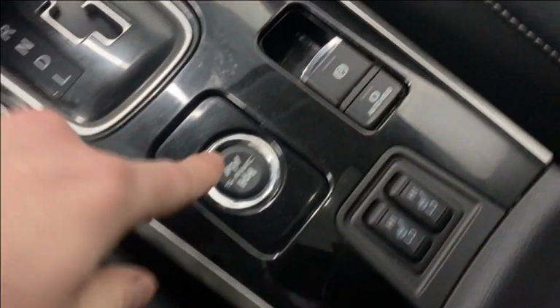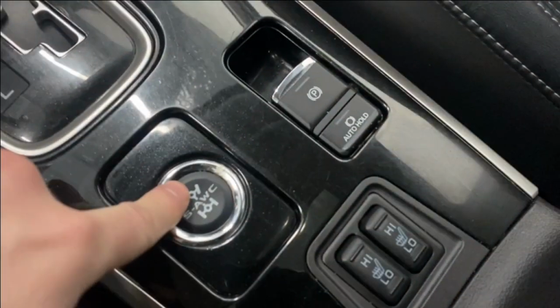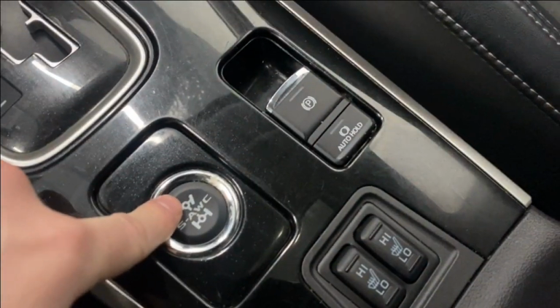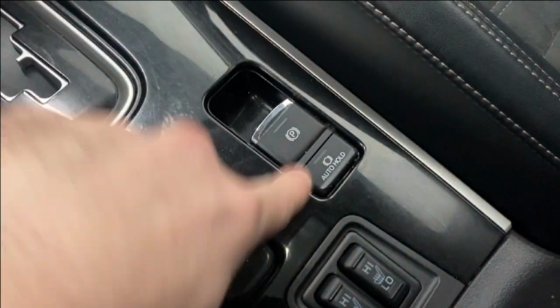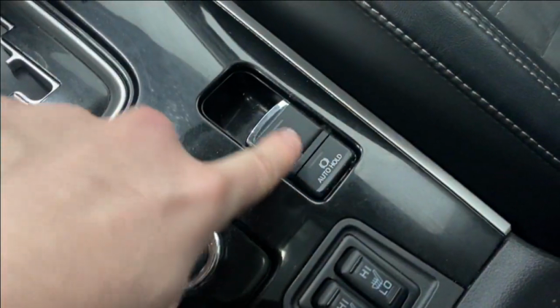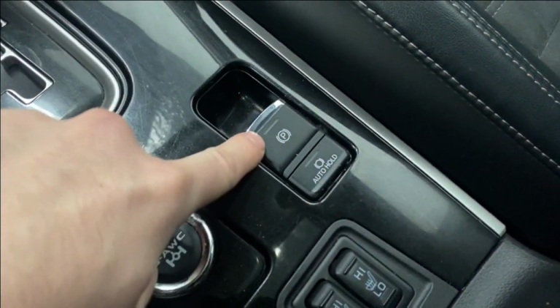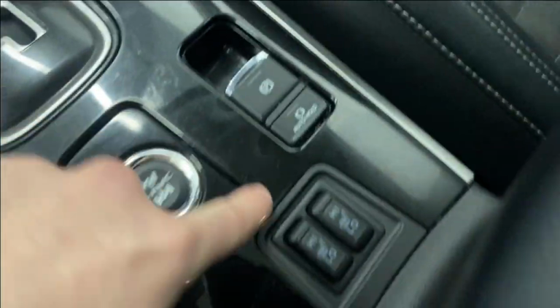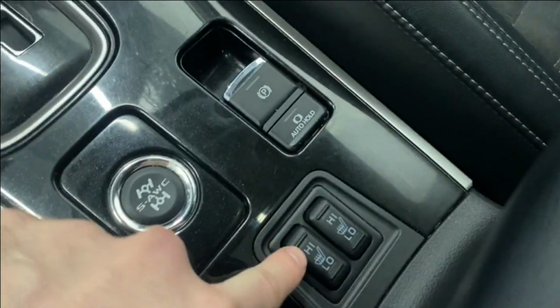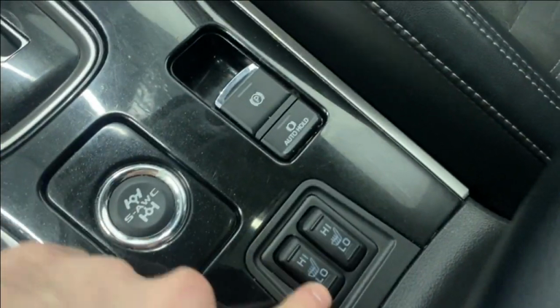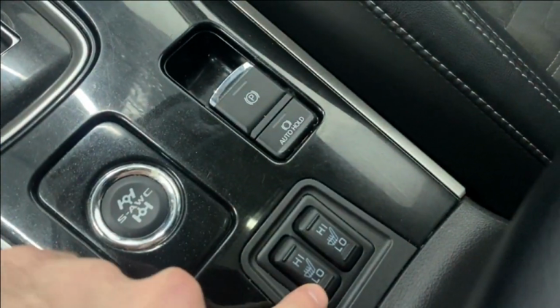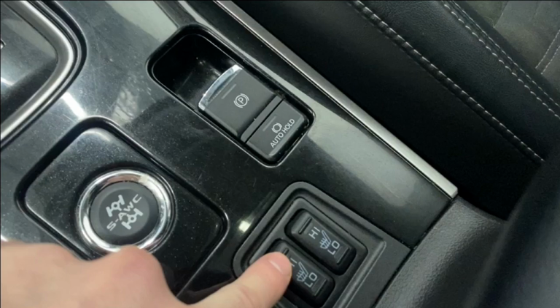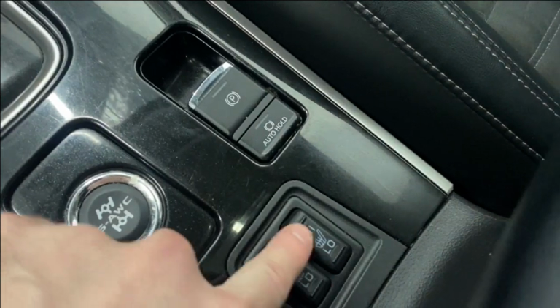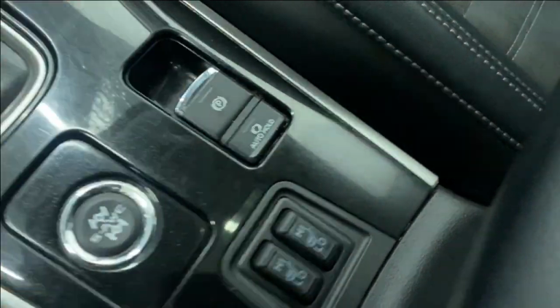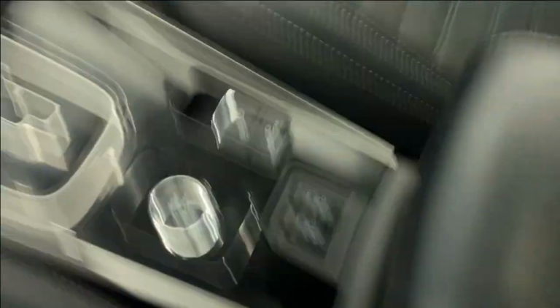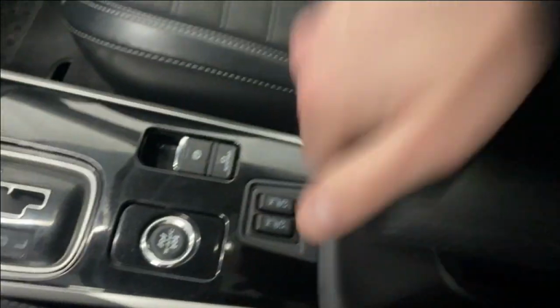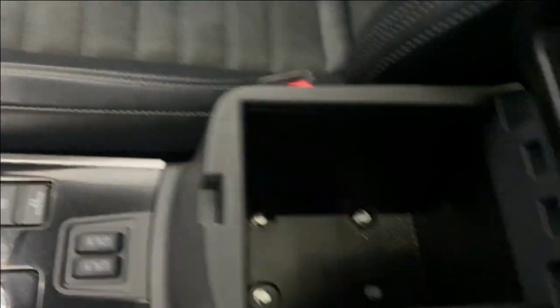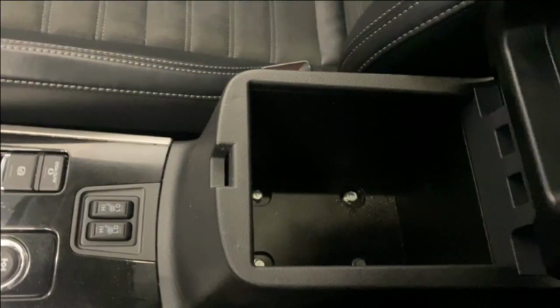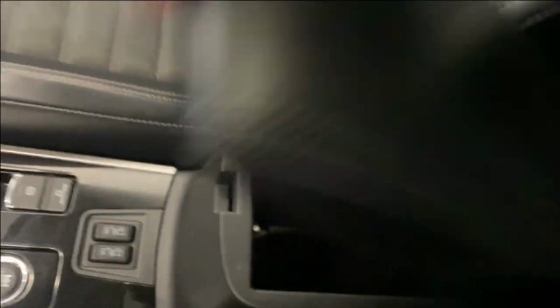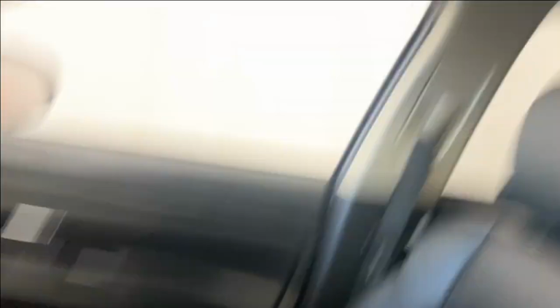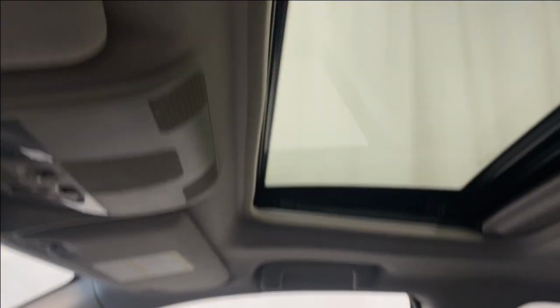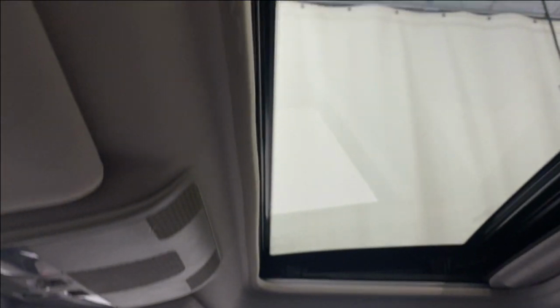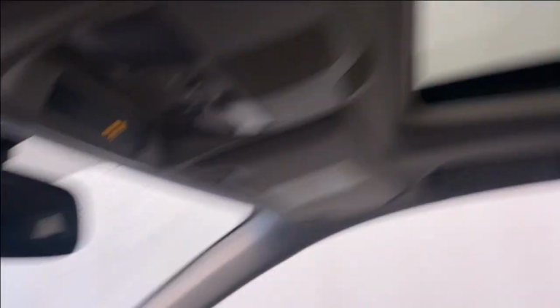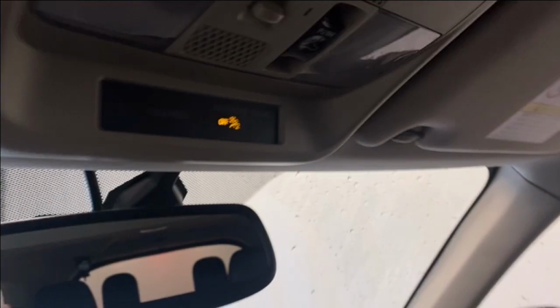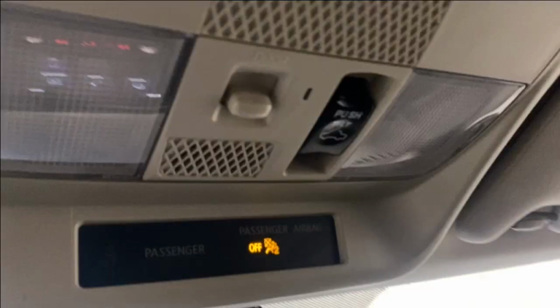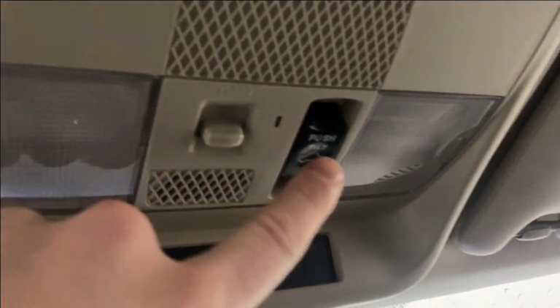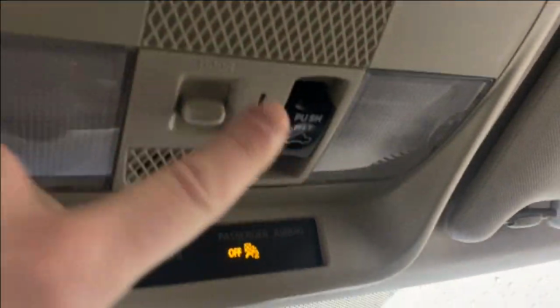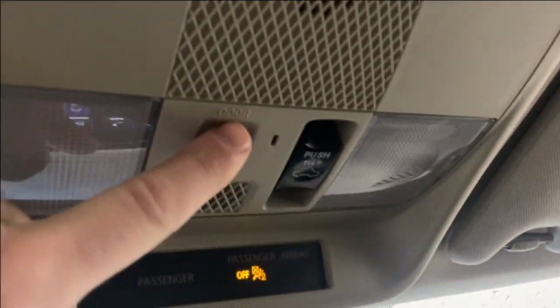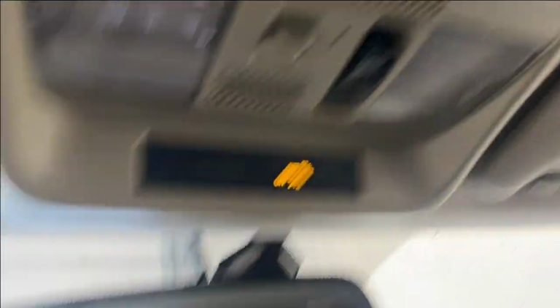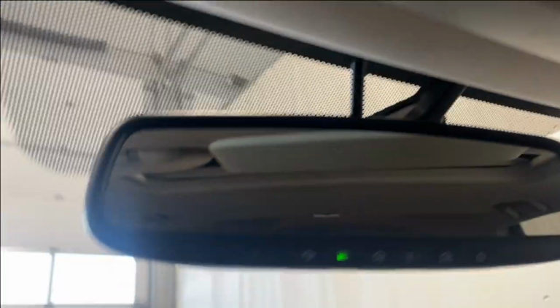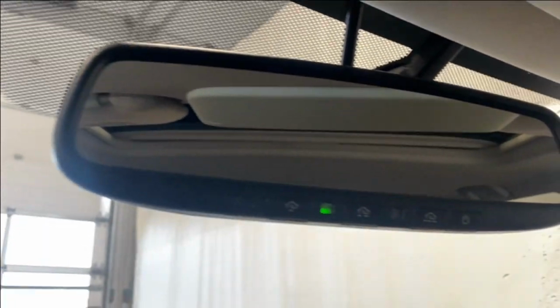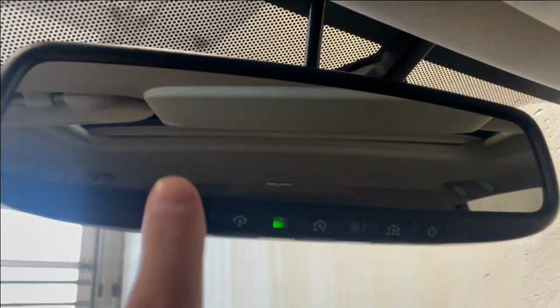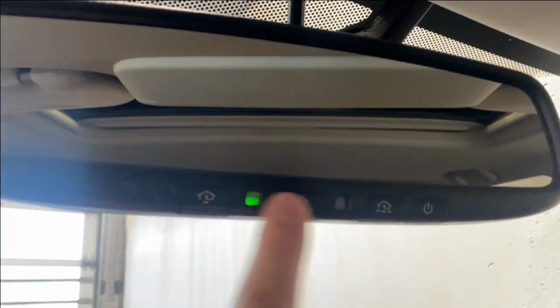Over here you have your all-wheel control lock button, auto hold, electronic park brake, and heated seats for both driver and passenger with high and low mode. Nice center console with some extra storage. Up on the right-hand side you get your sunroof controls, interior lighting options, and a rear-view mirror with a universal garage door opener.